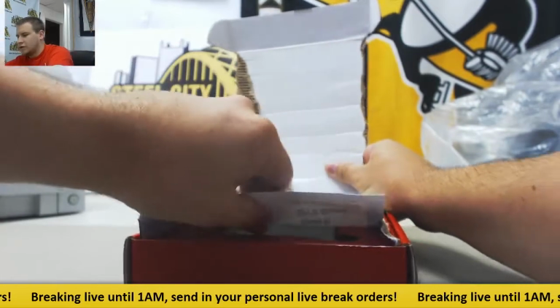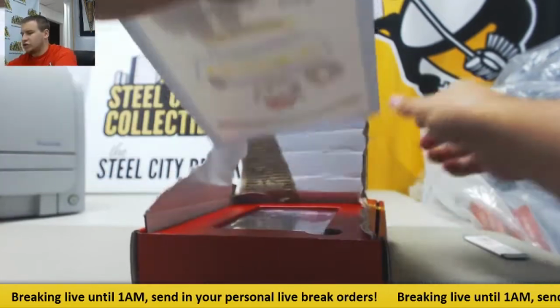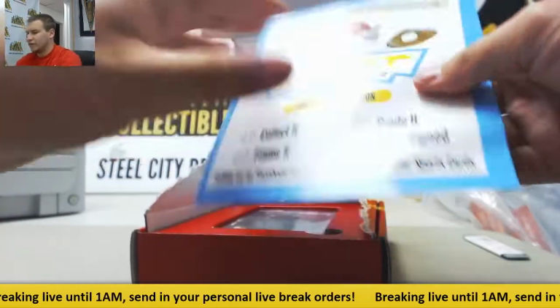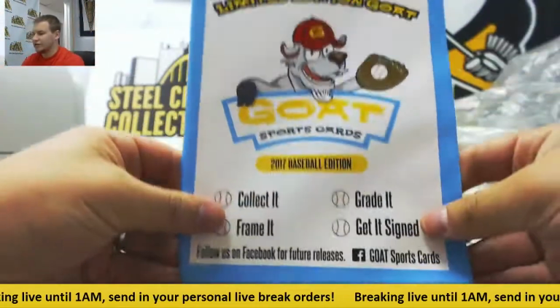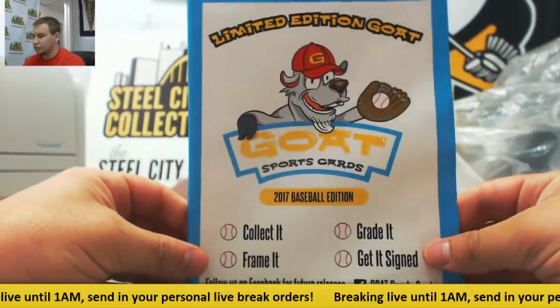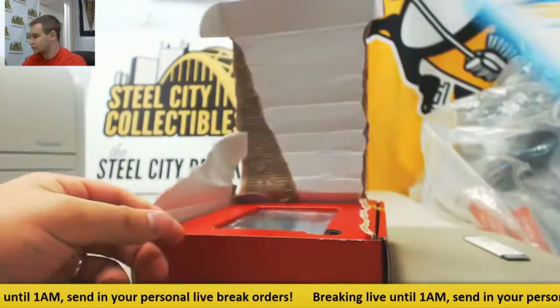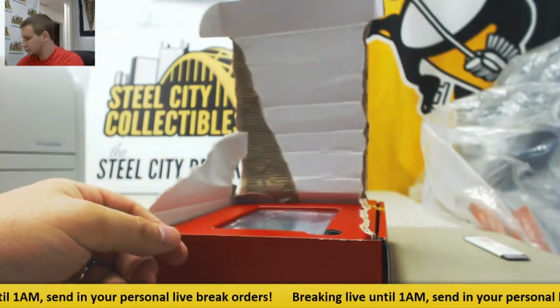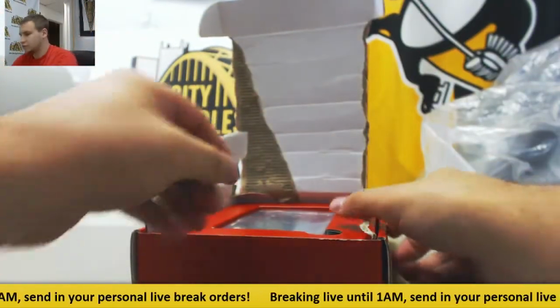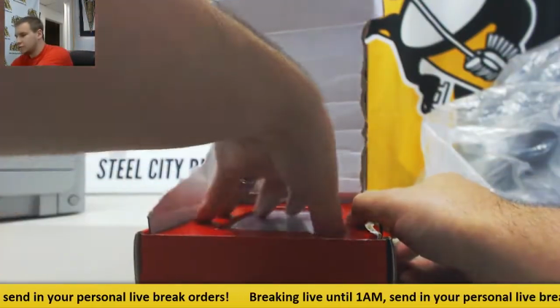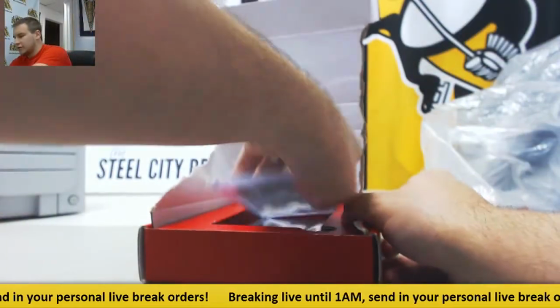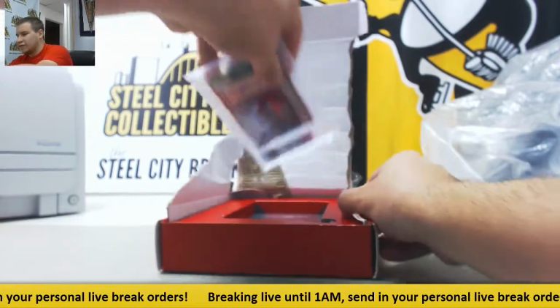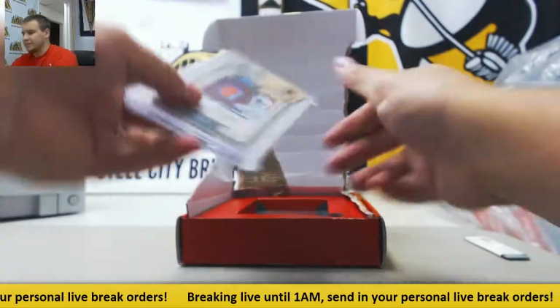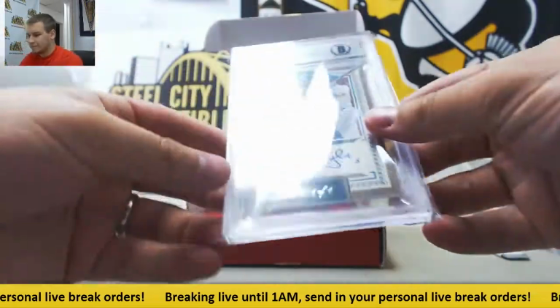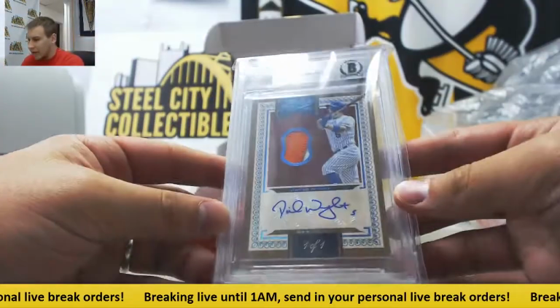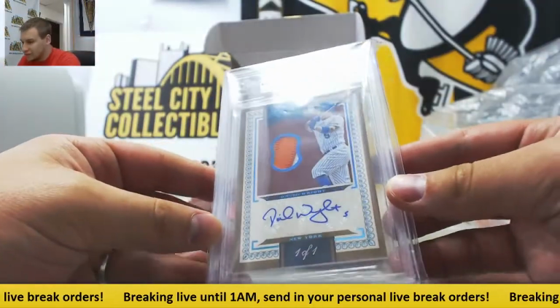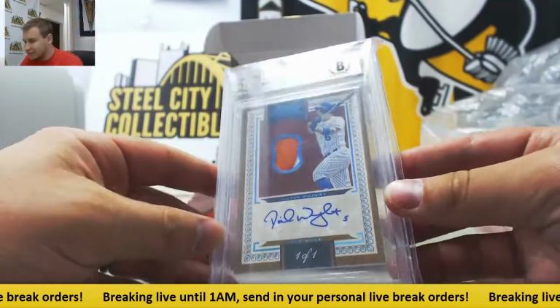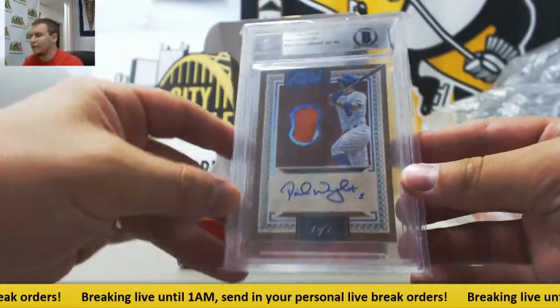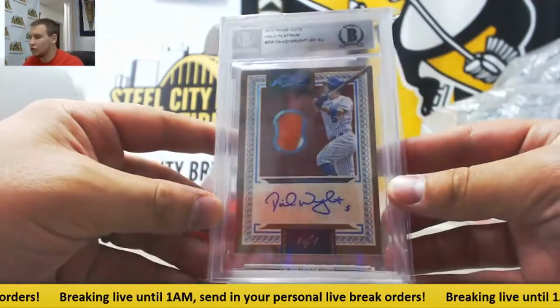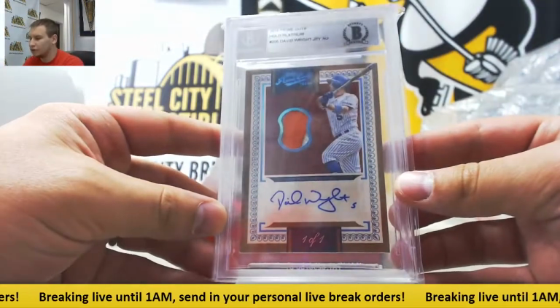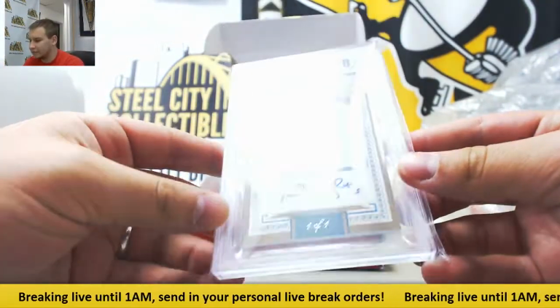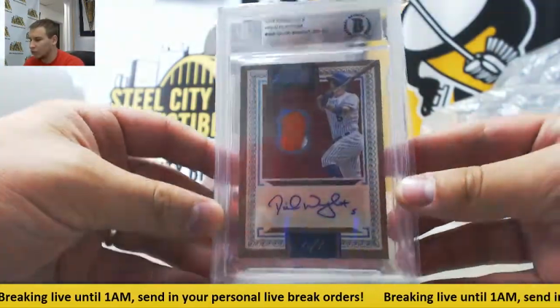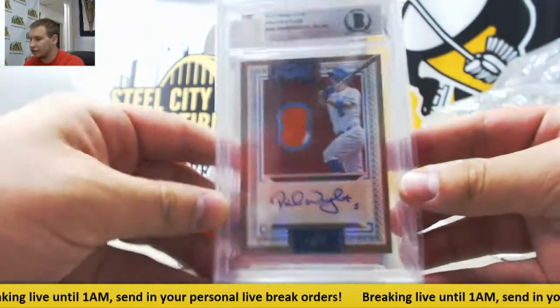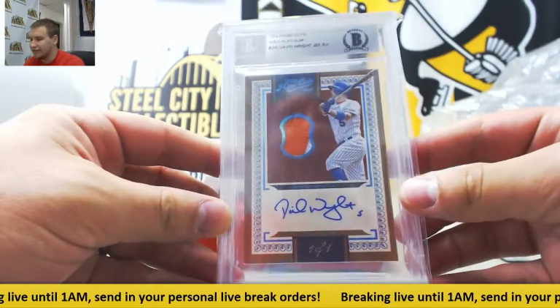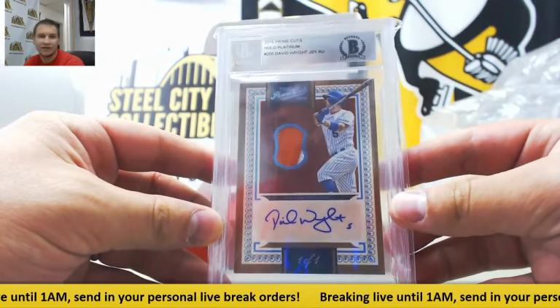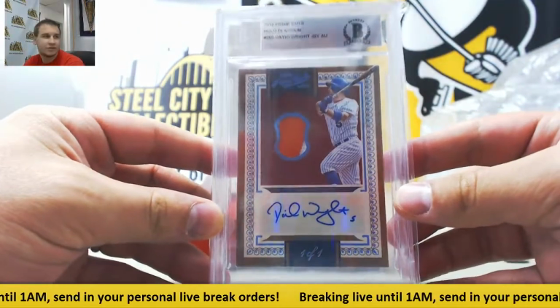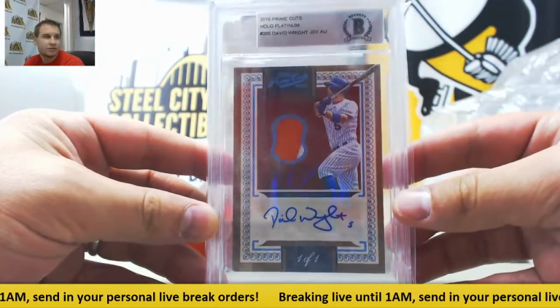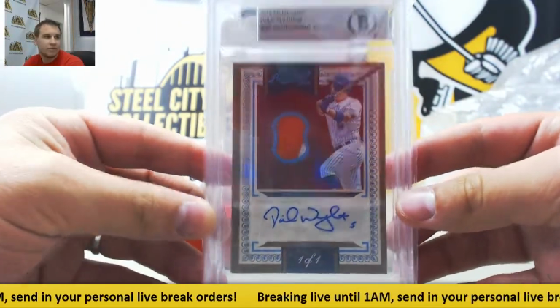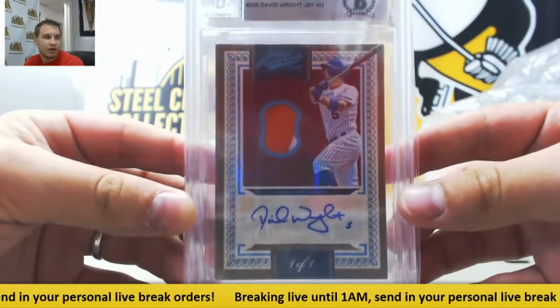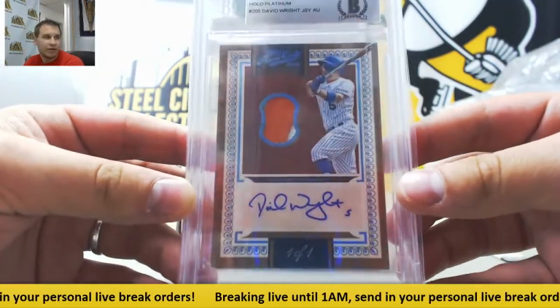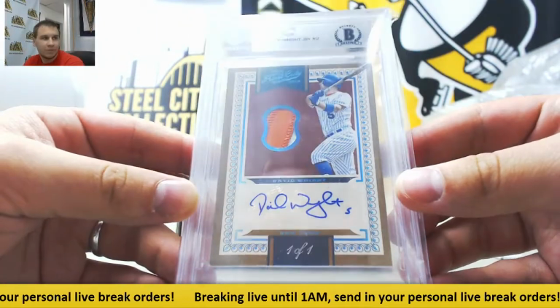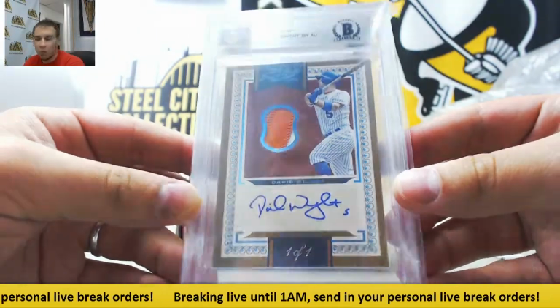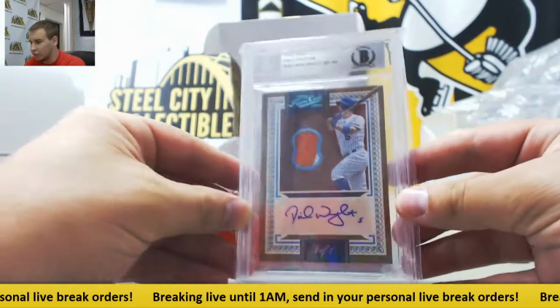Starting off with a limited edition GOAT. First hit — that's a nice one. 2016 Prime Cuts Hollow Platinum 101 Patch Auto David Wright. That's a pretty card right there. 1 of 1.